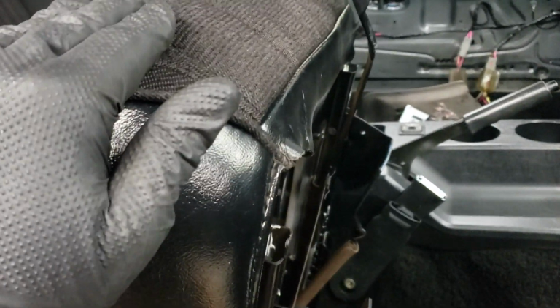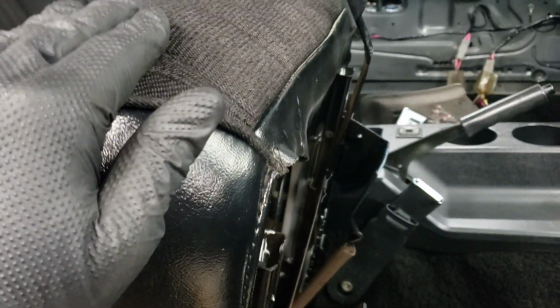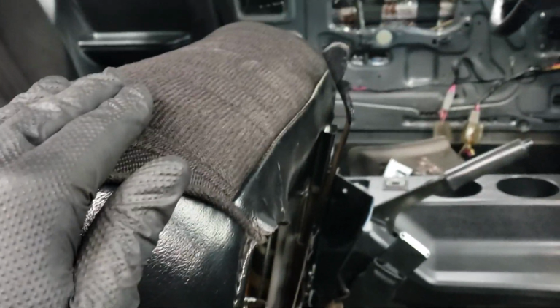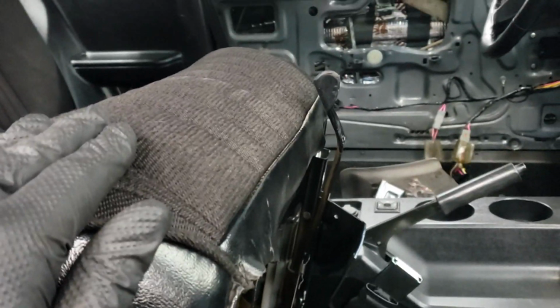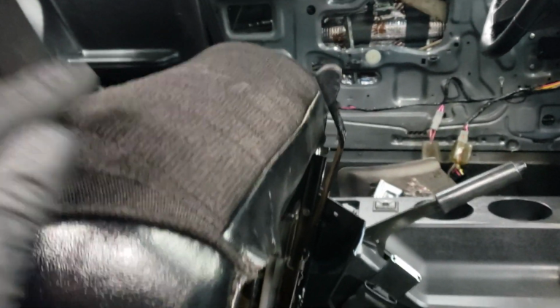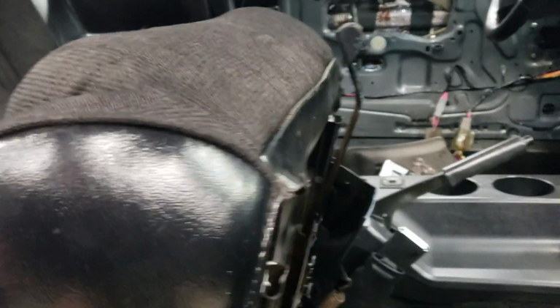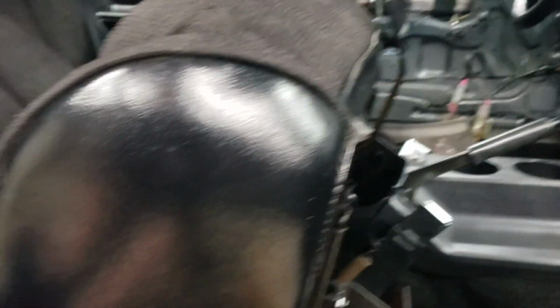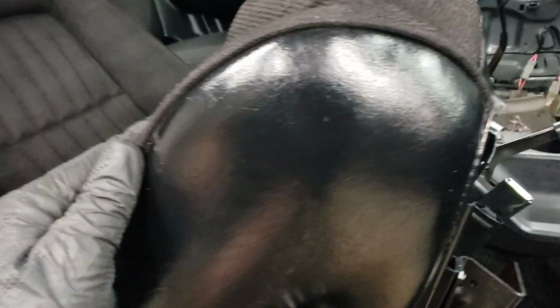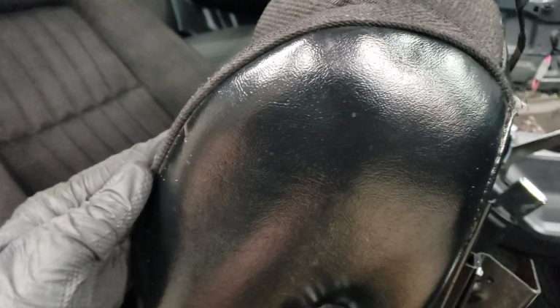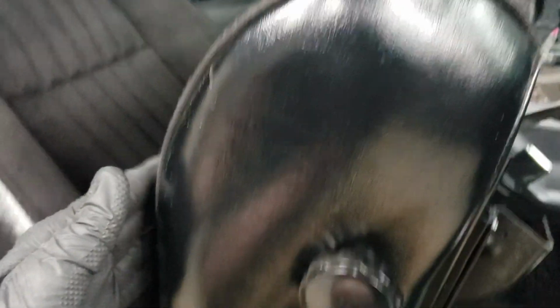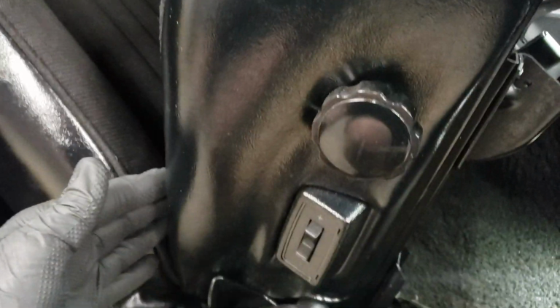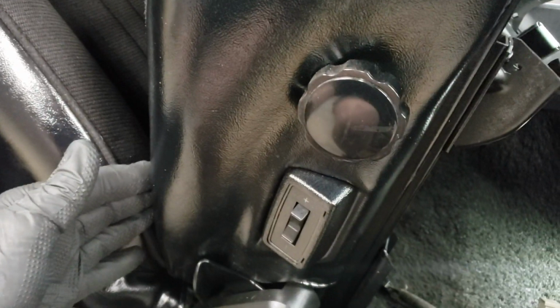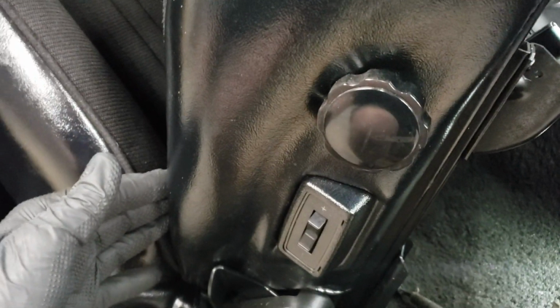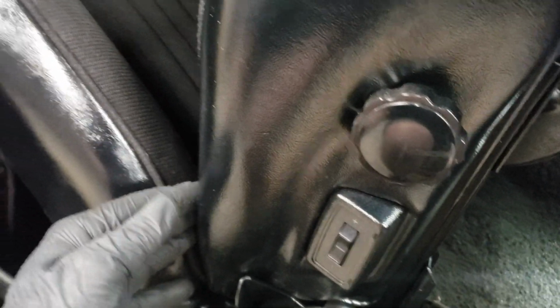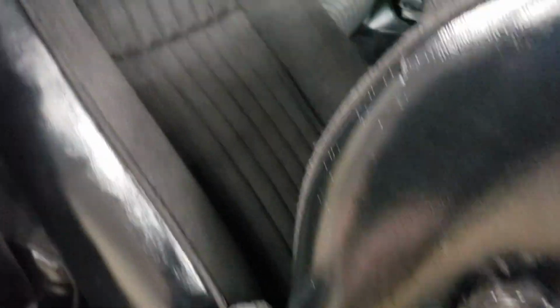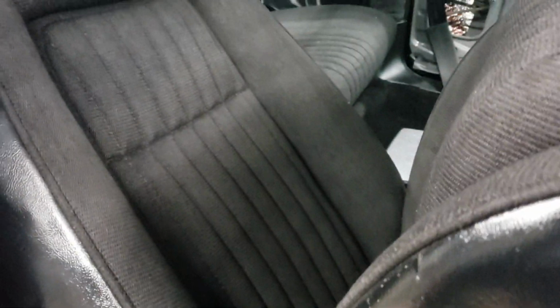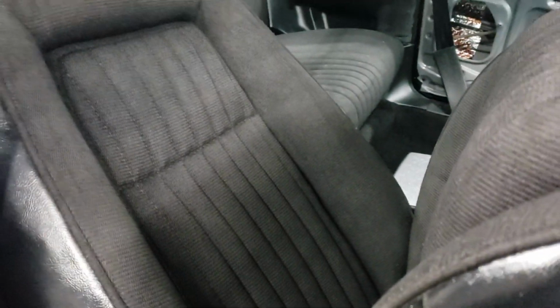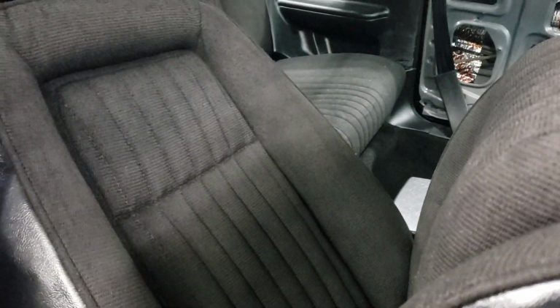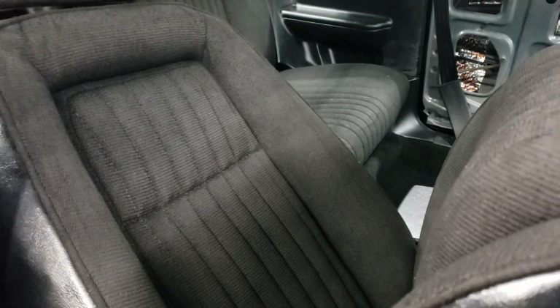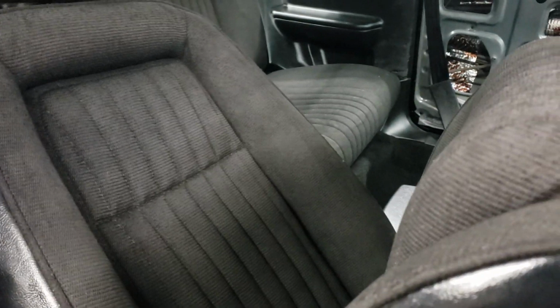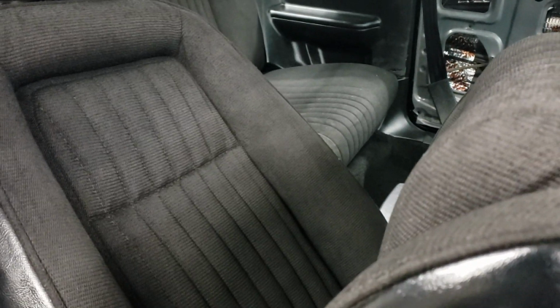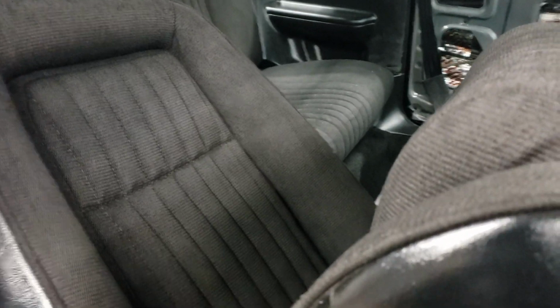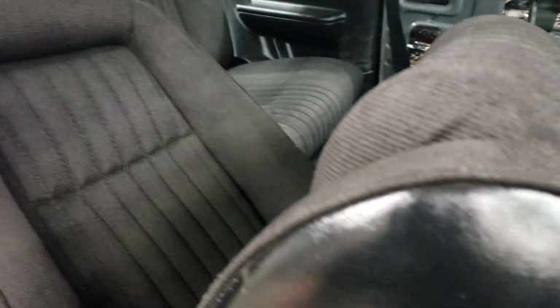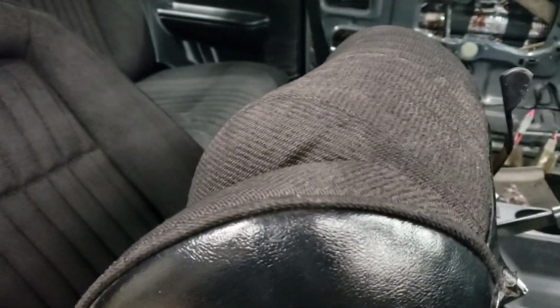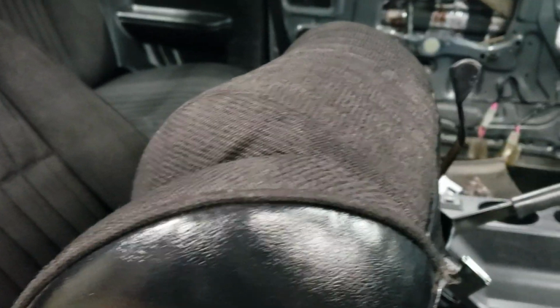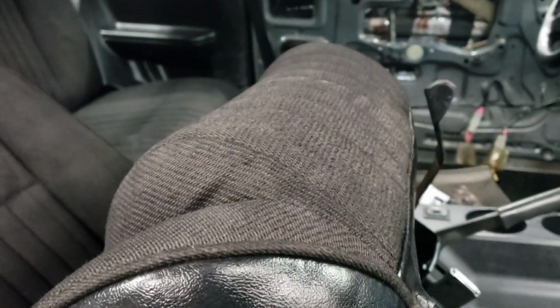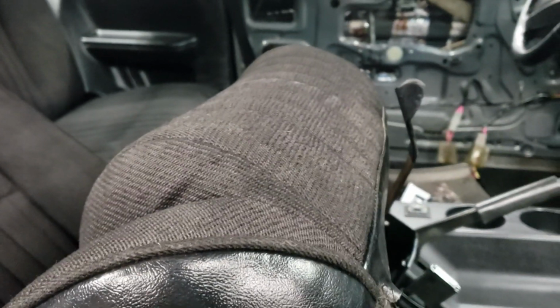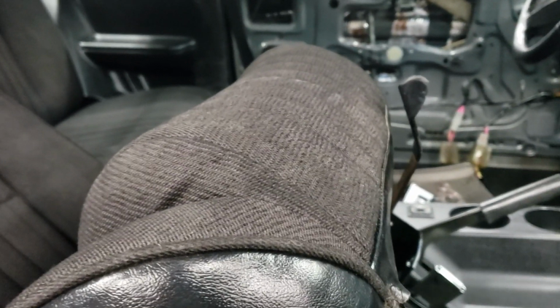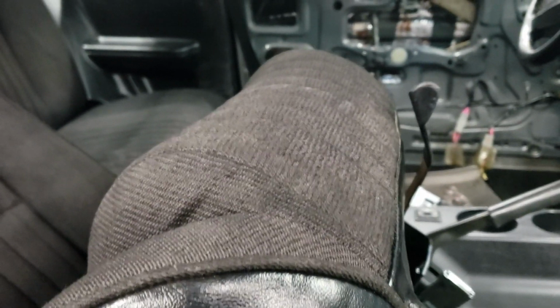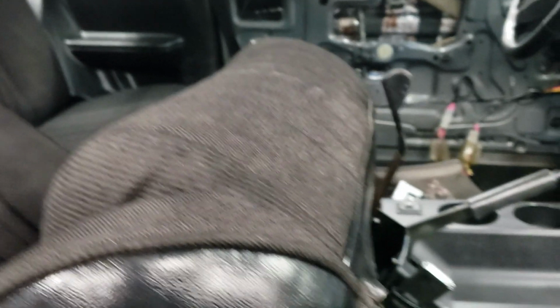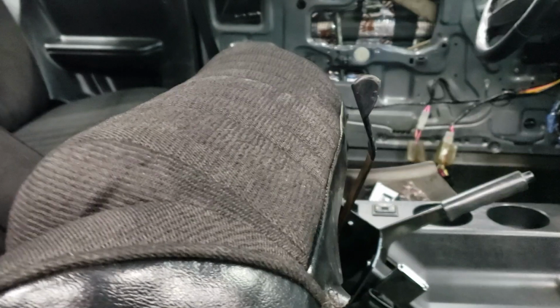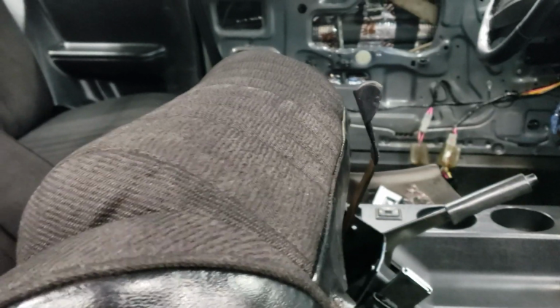If anybody hasn't seen my previous videos, I actually dyed these seats. These seats were gray — I dyed them black. It's a temporary thing. The passenger seat's in great condition; the driver's seat, not so much.